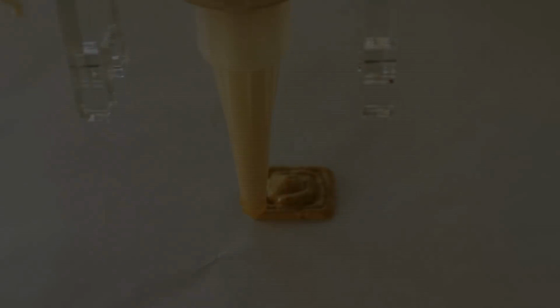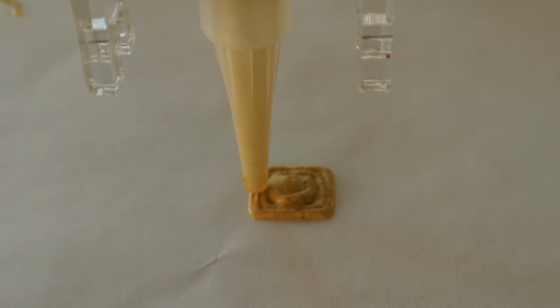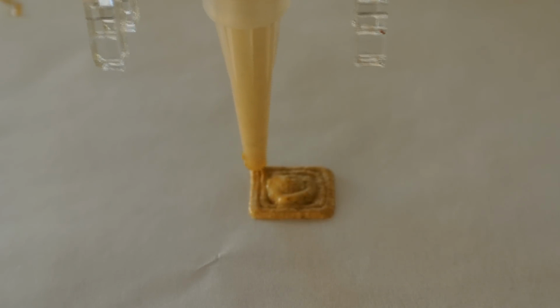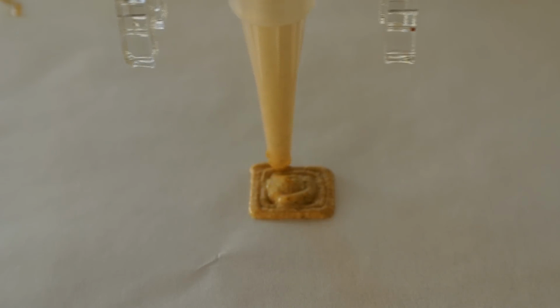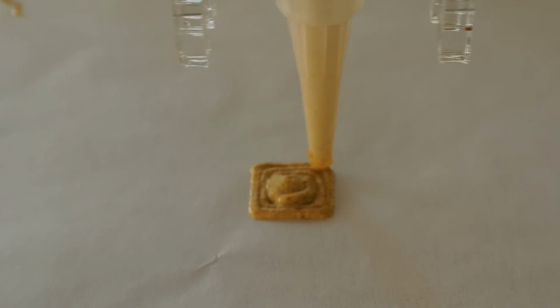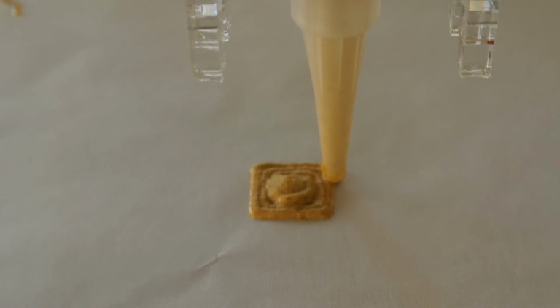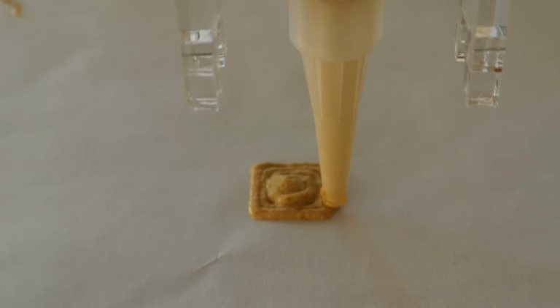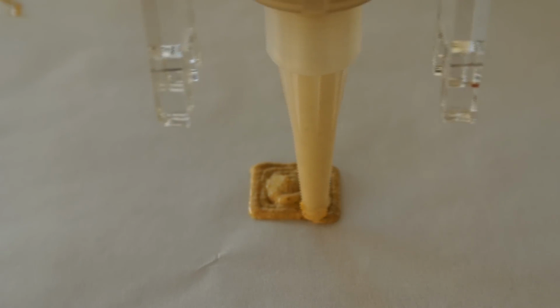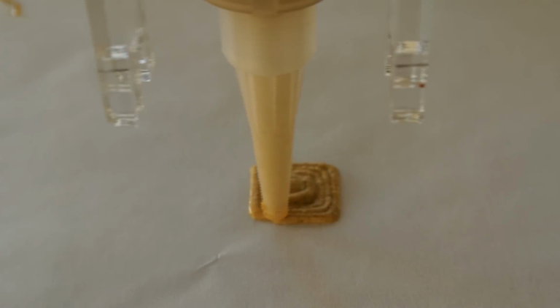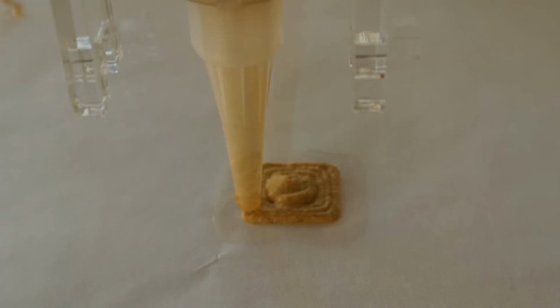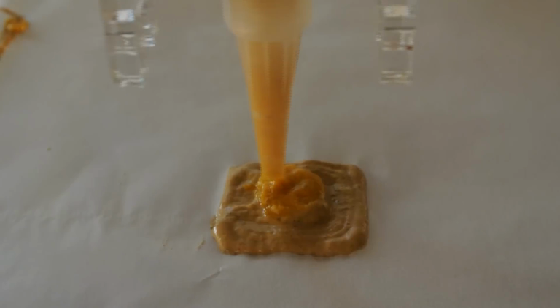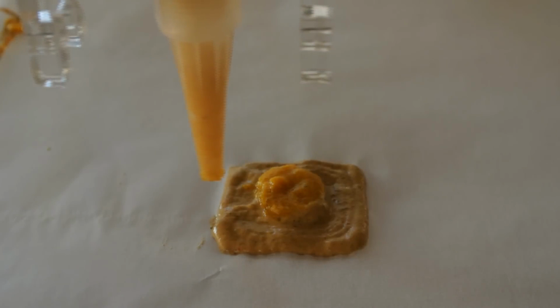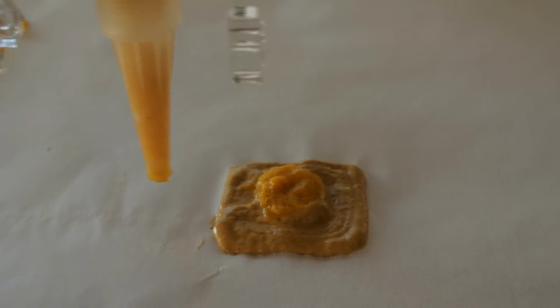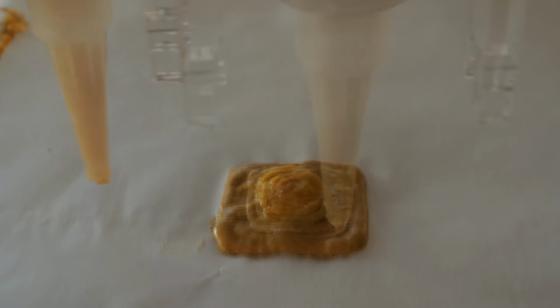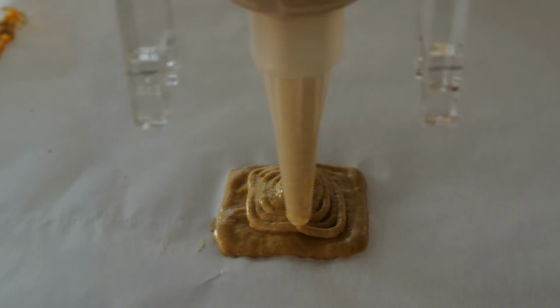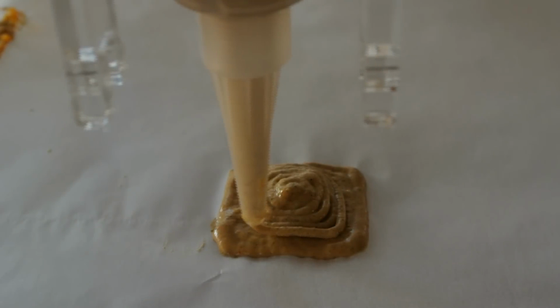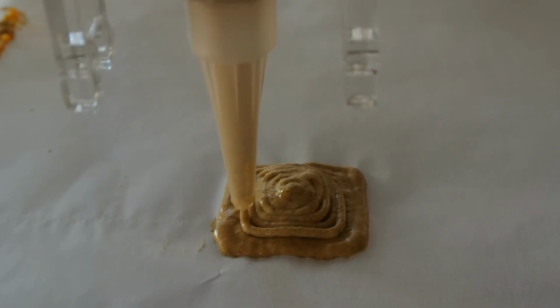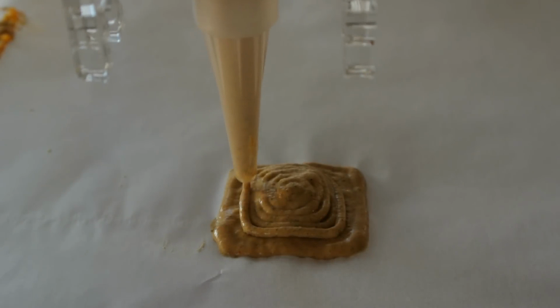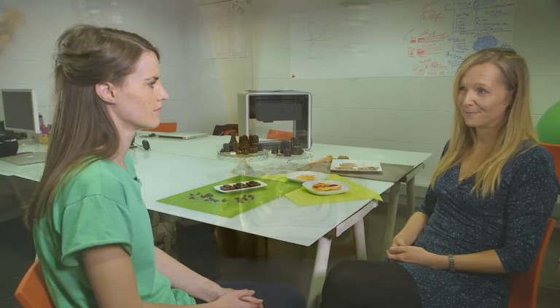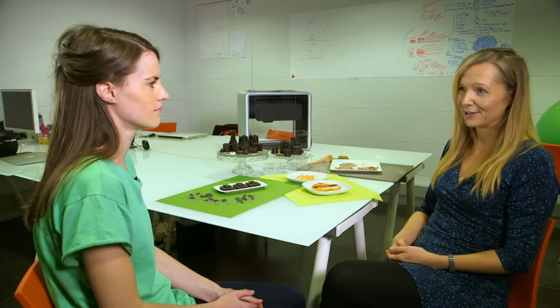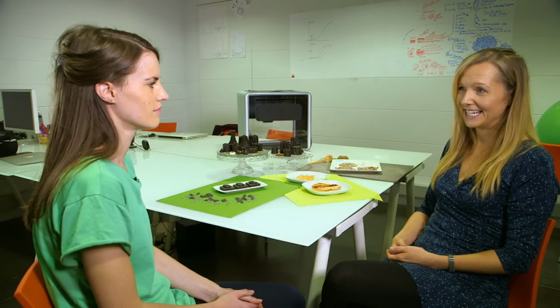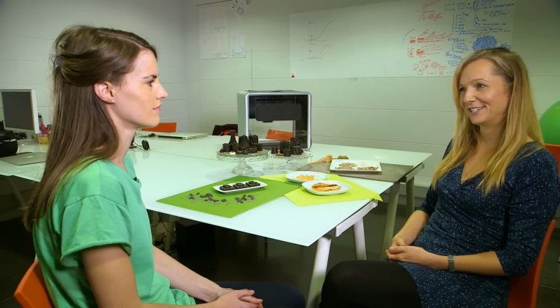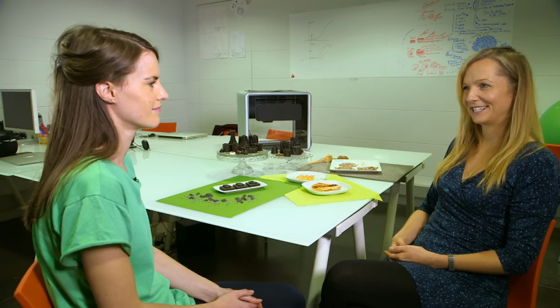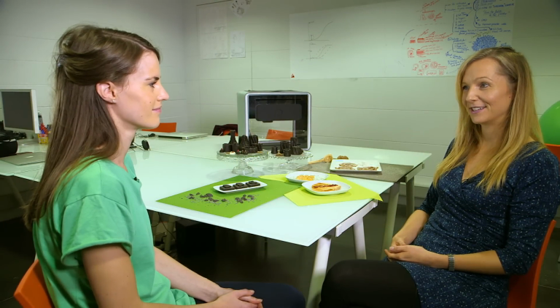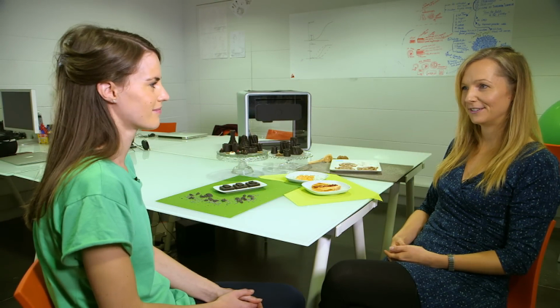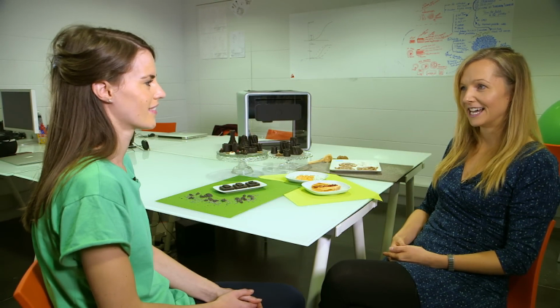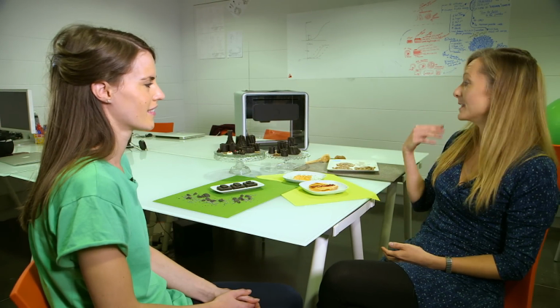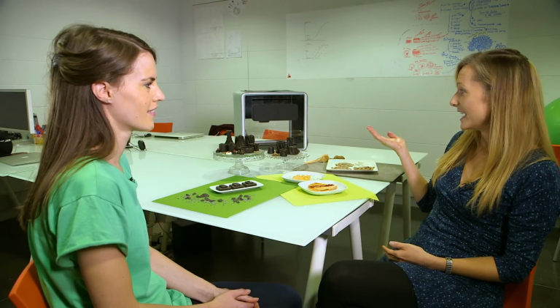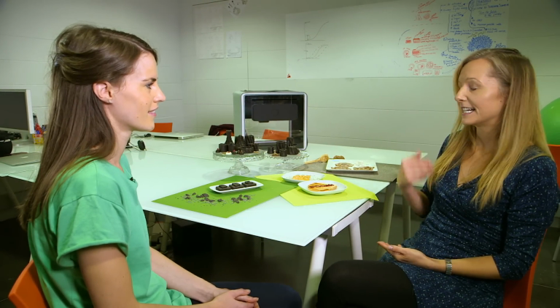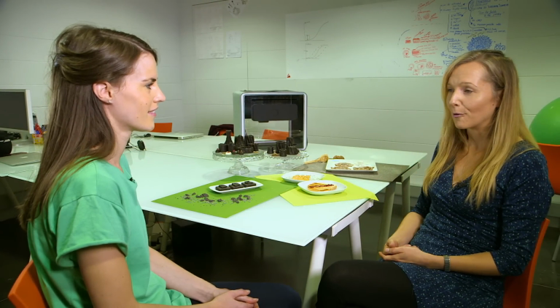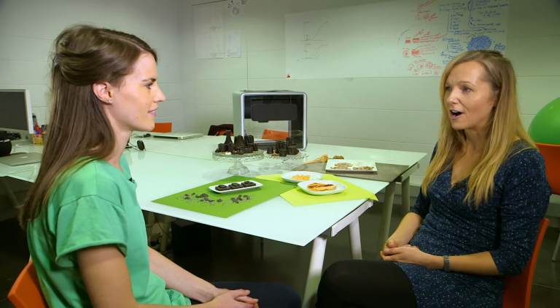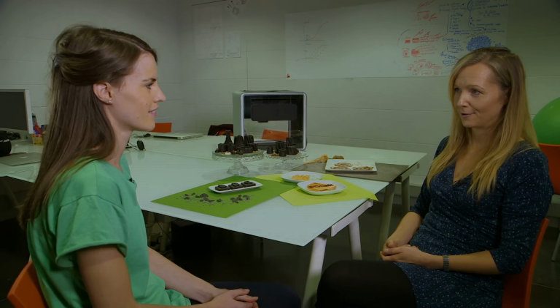A great example is ravioli. When you make ravioli, you have to put a layer of pasta, a layer of filling, and a layer of pasta again. I don't know about you but I haven't made homemade ravioli in ages — I just don't have the time. But with this device it takes all the hard work out of it.